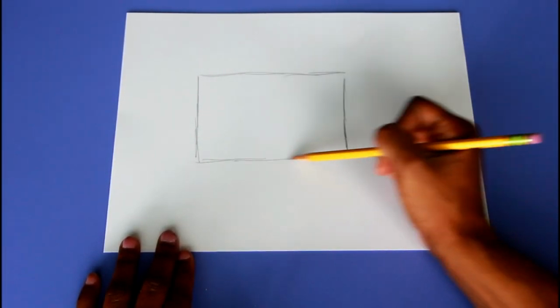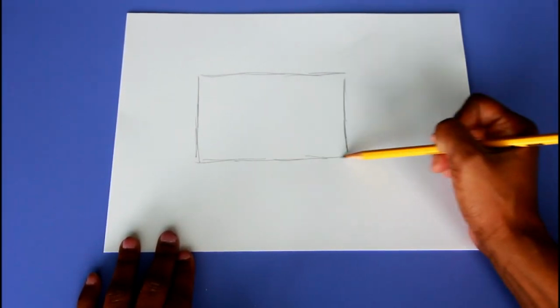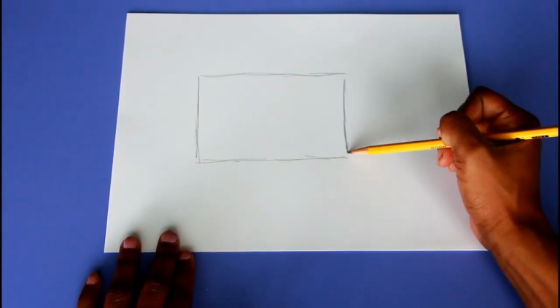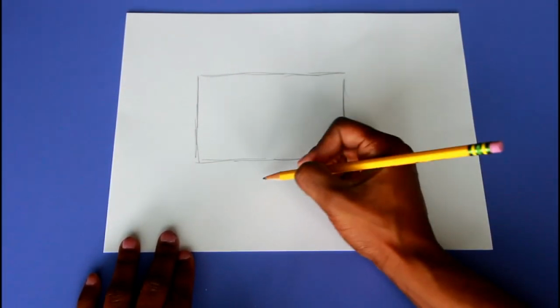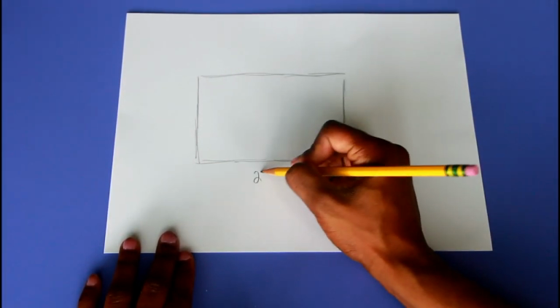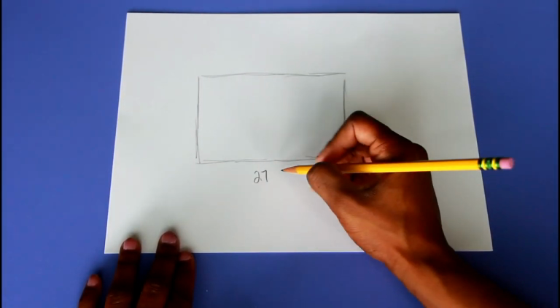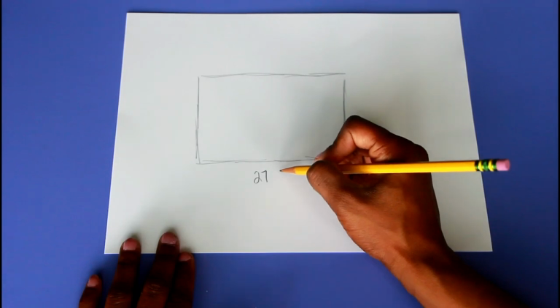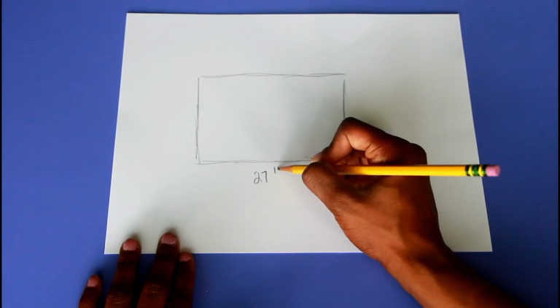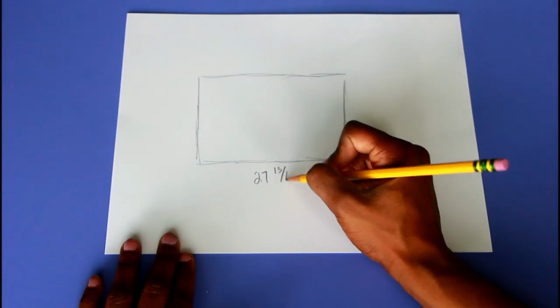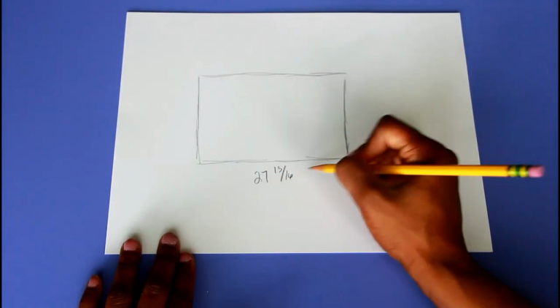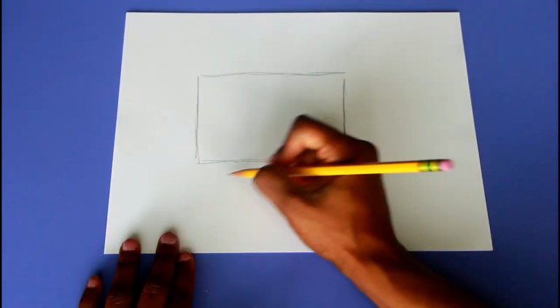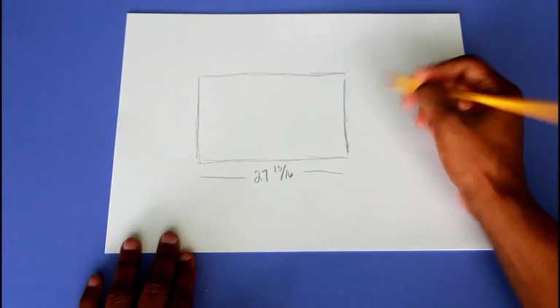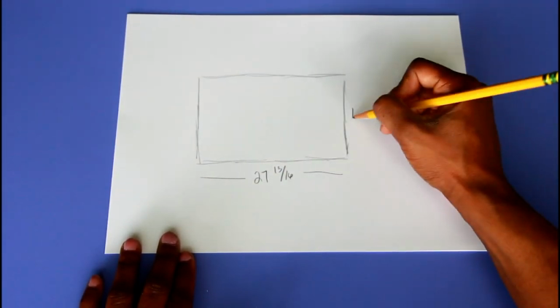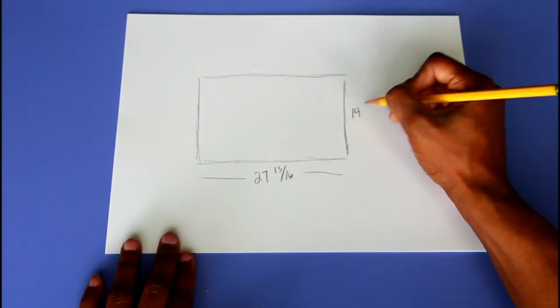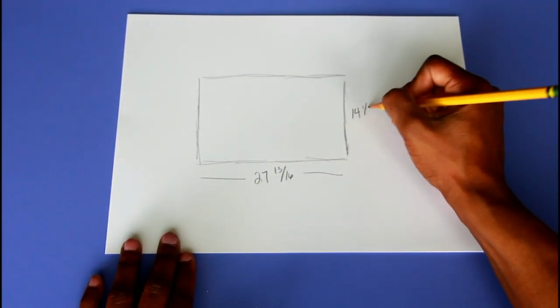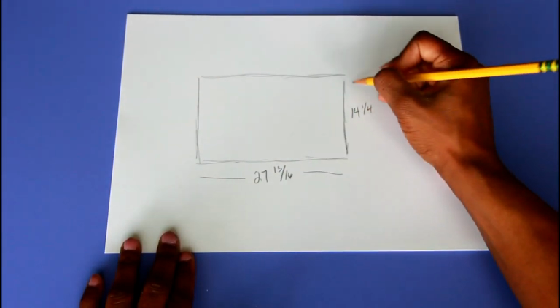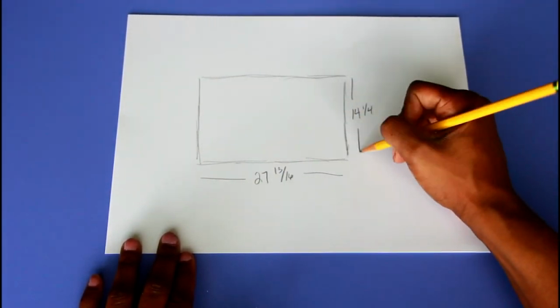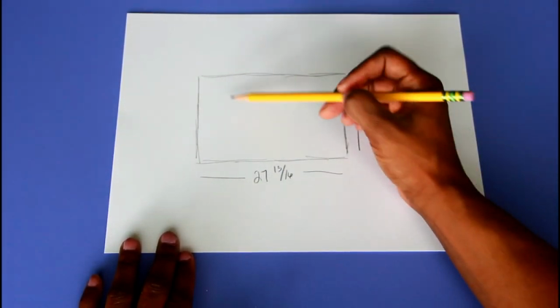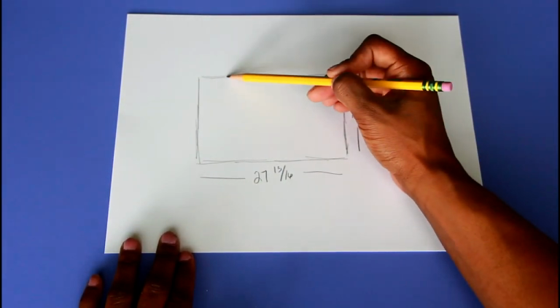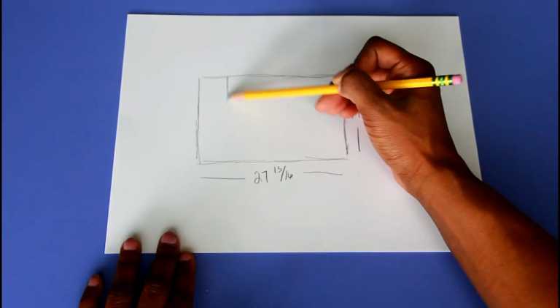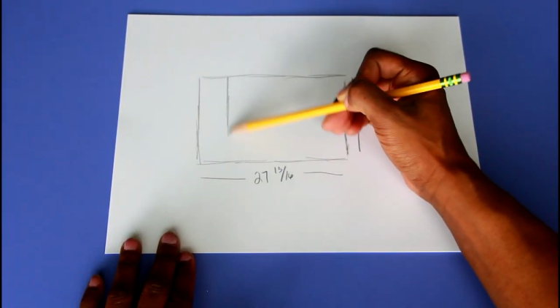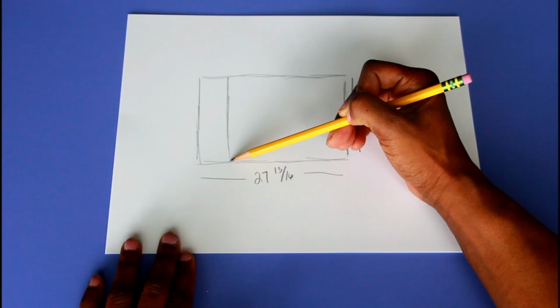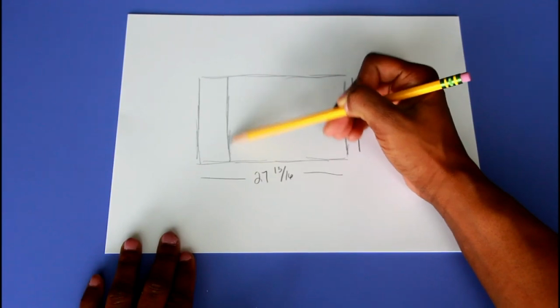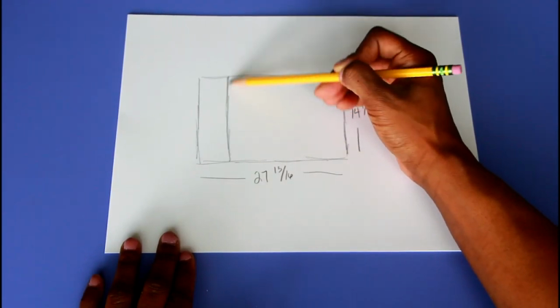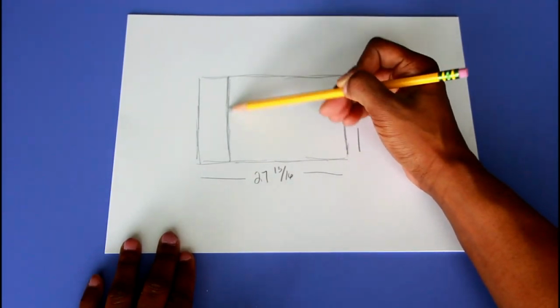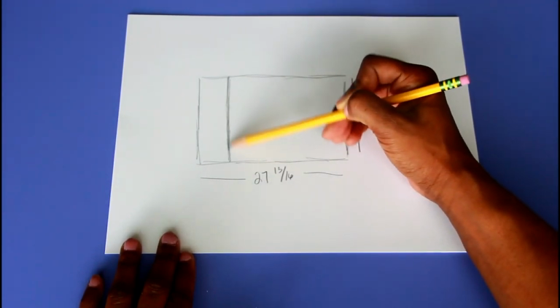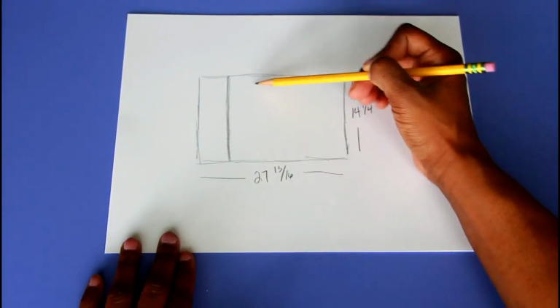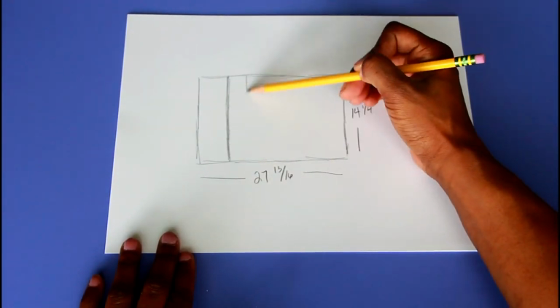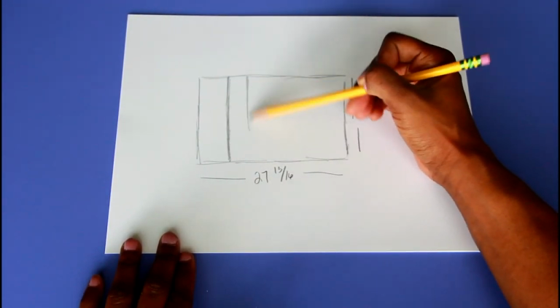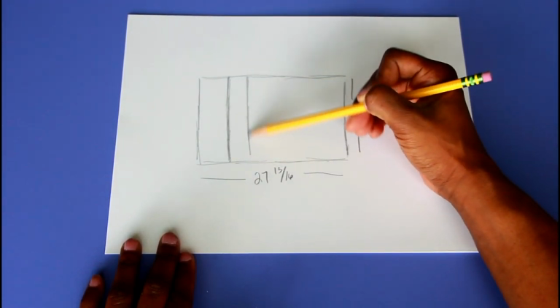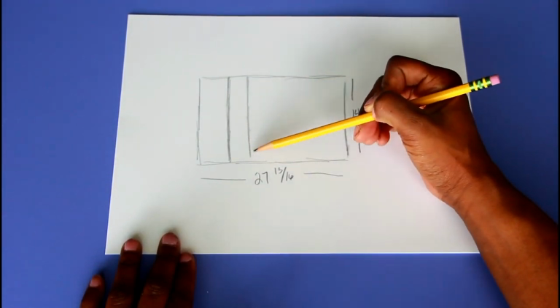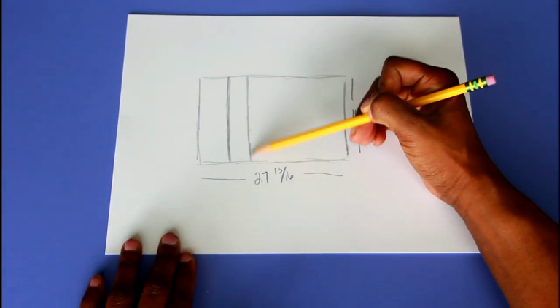After measuring the drawer, I drew out how I wanted everything to be. I'm not the best at drawing, but creating a layout made everything a lot easier, especially before I actually cut any of the boards.